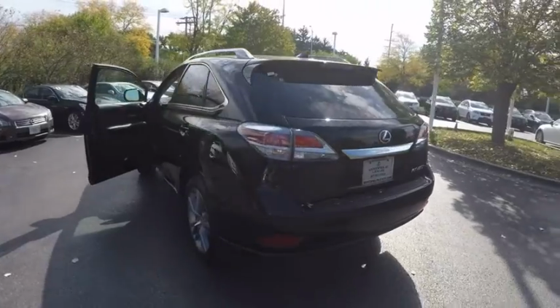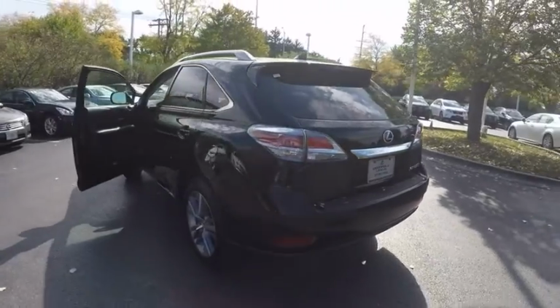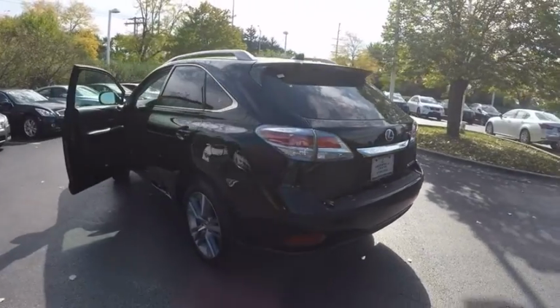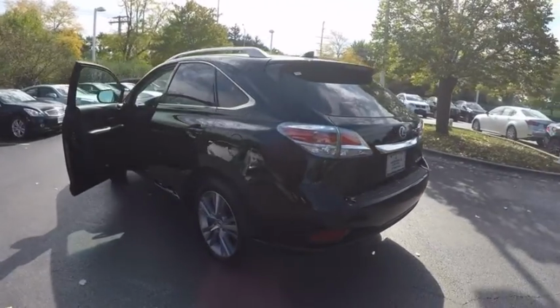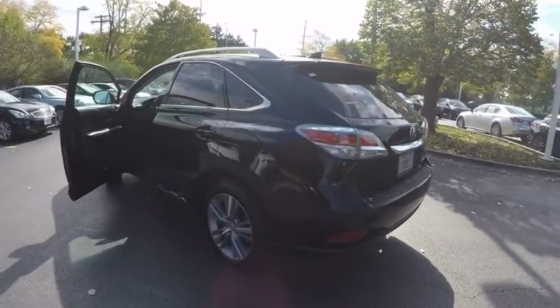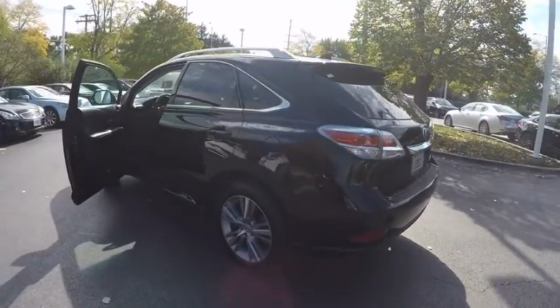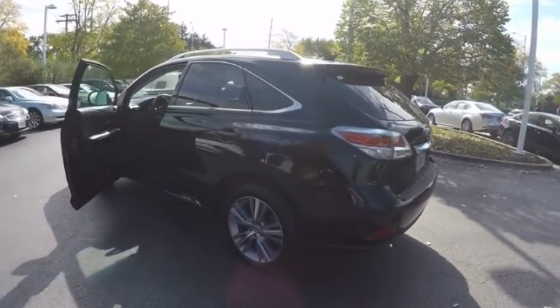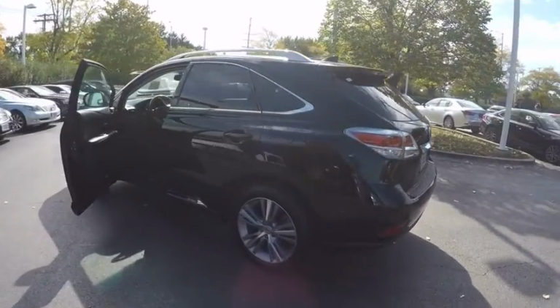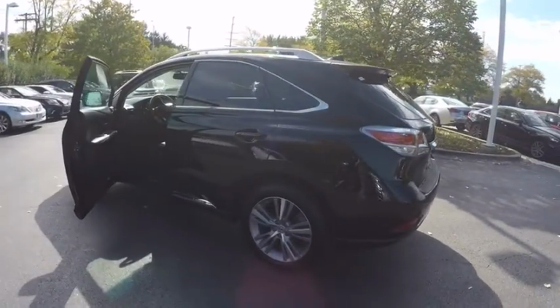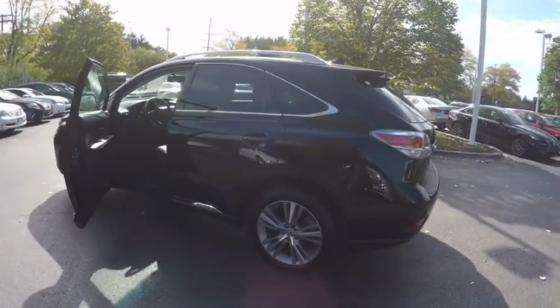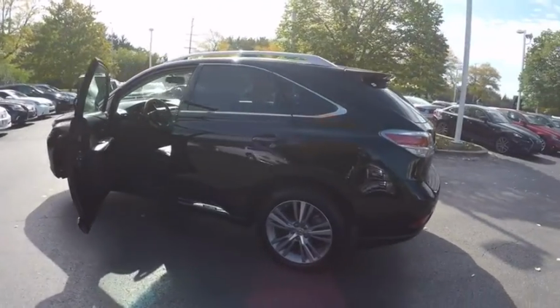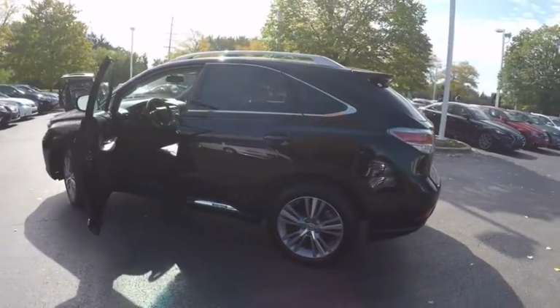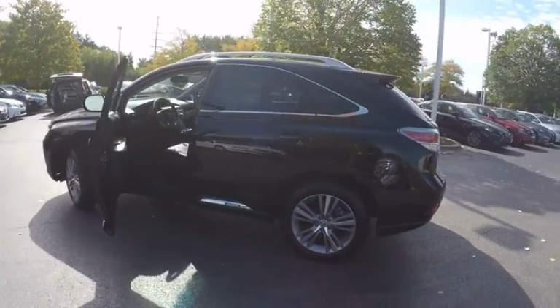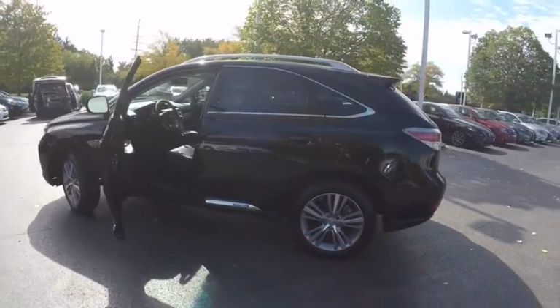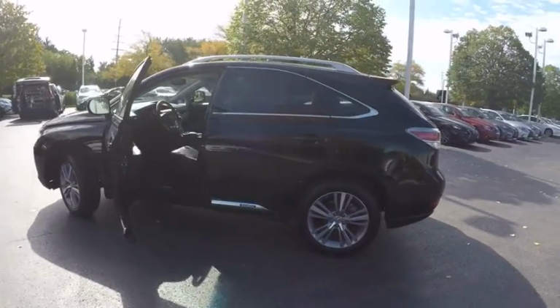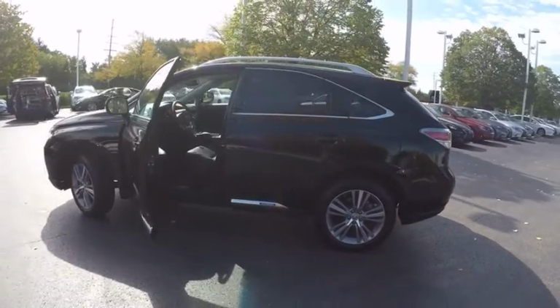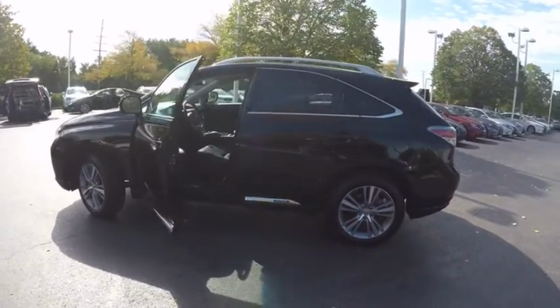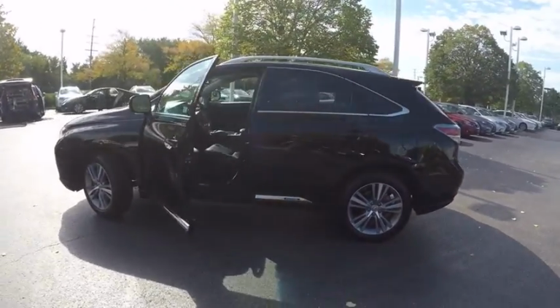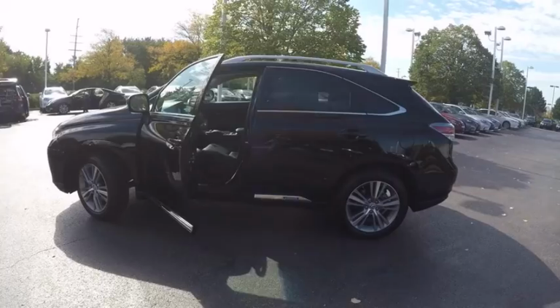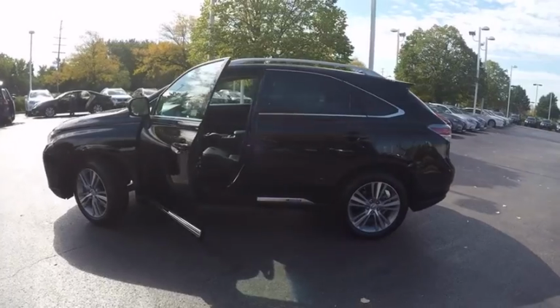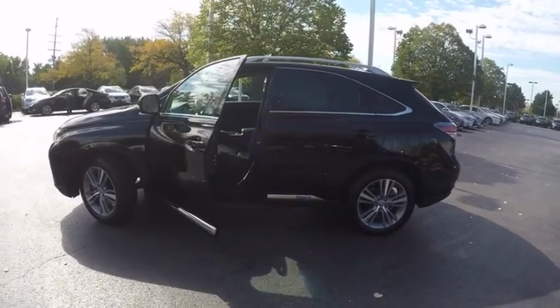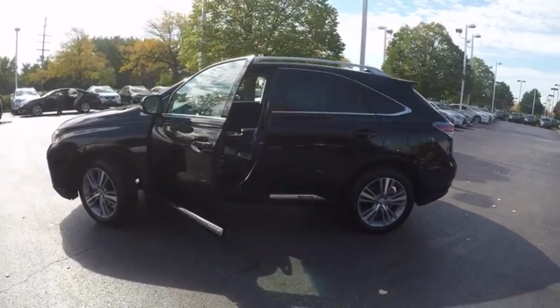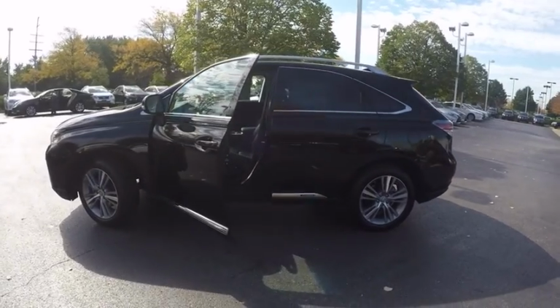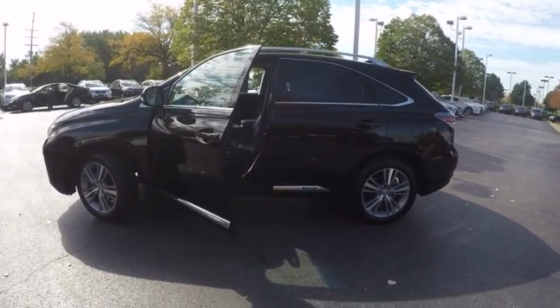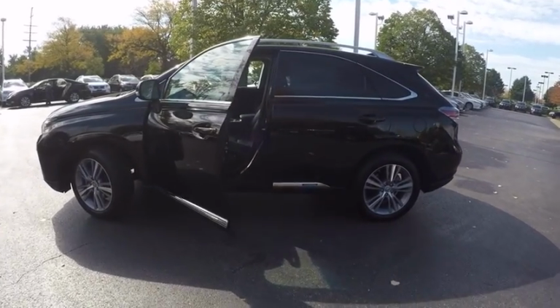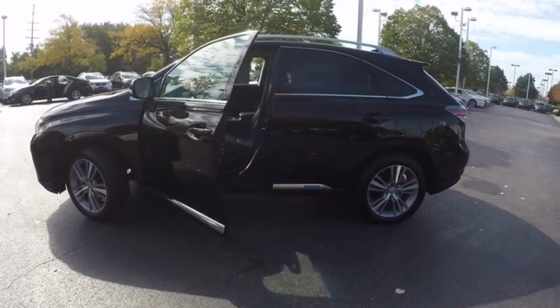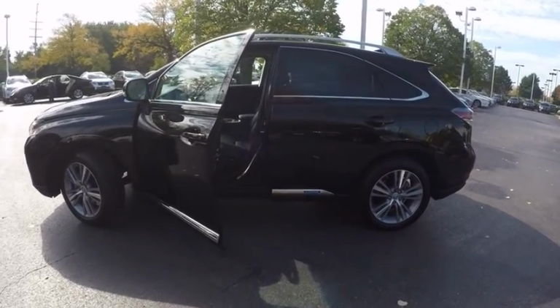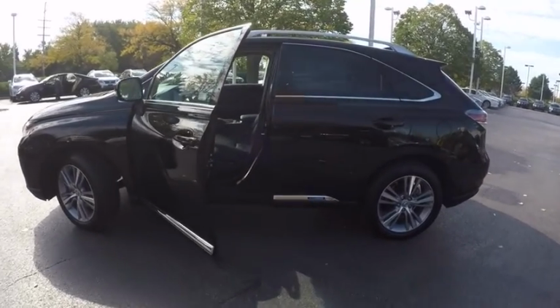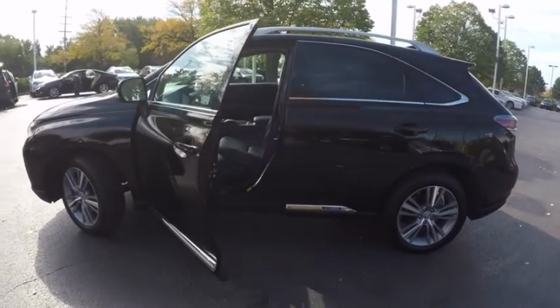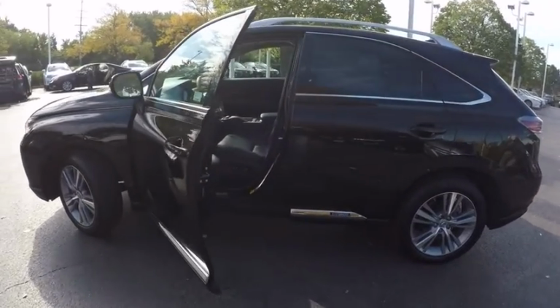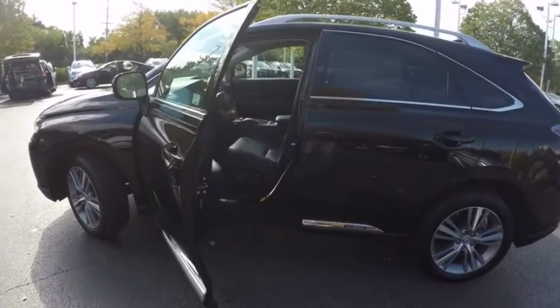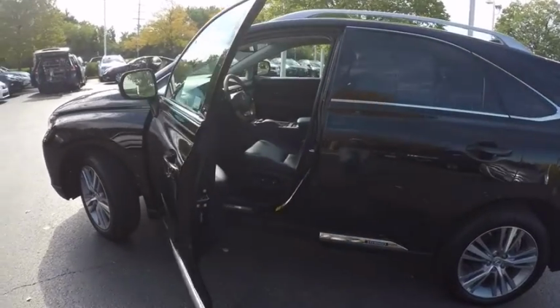And is priced below $50,000. This vehicle has less than 15,000 miles. Here are some of this vehicle's great options.